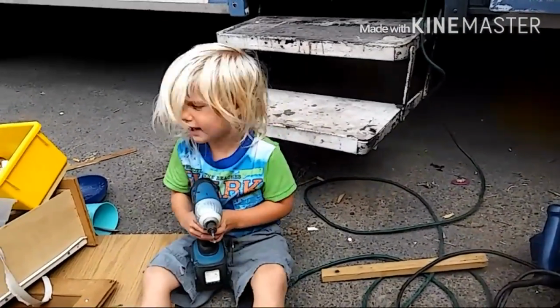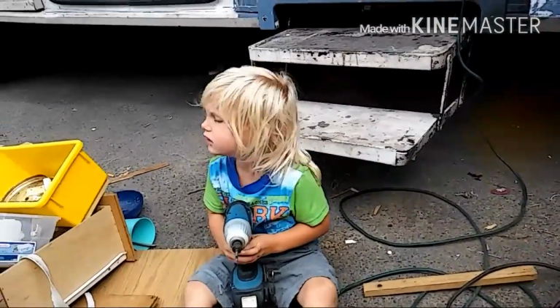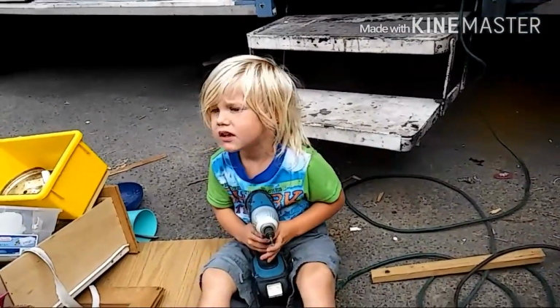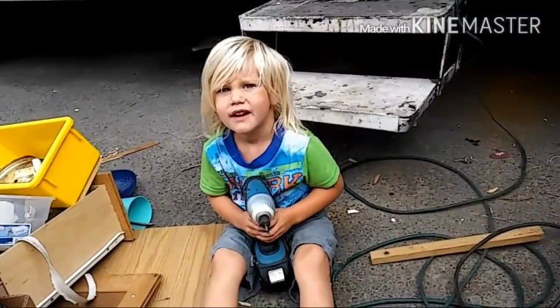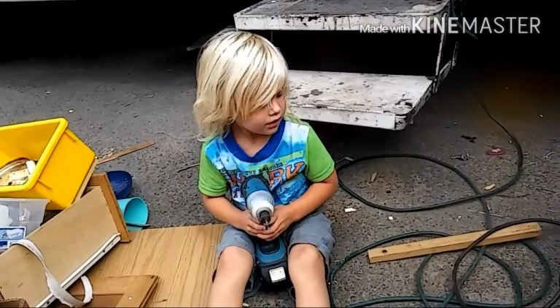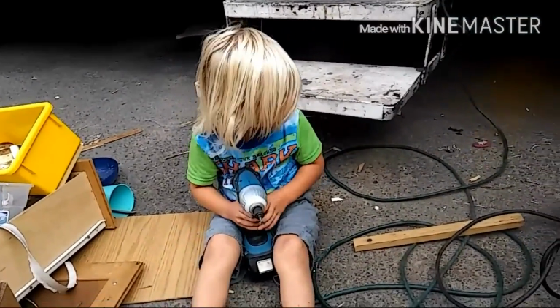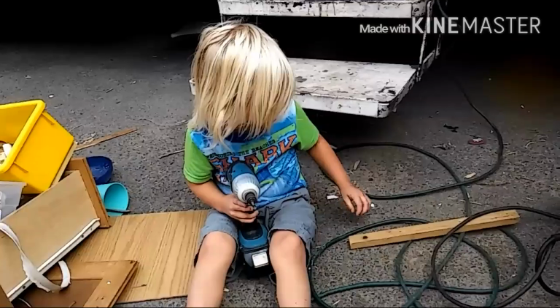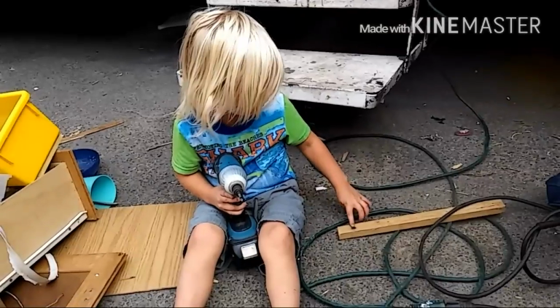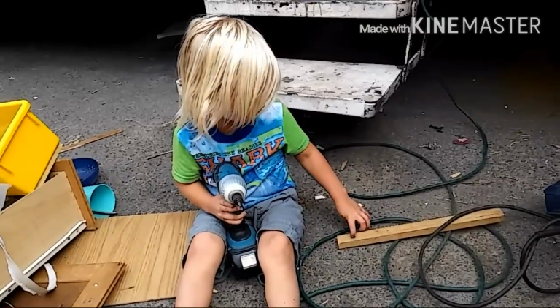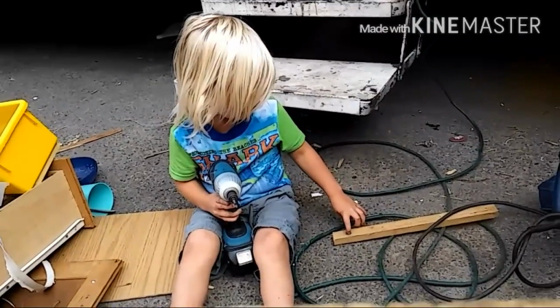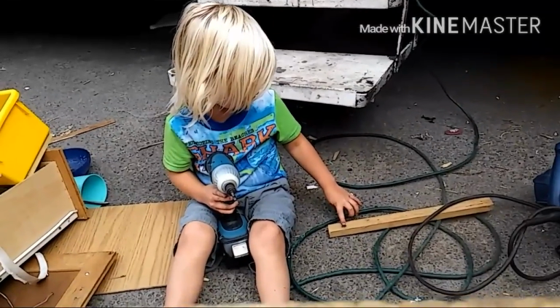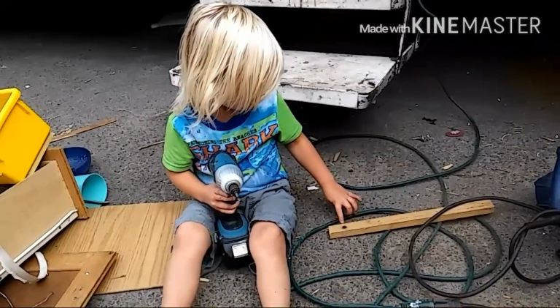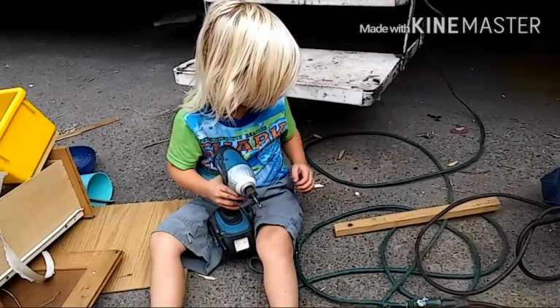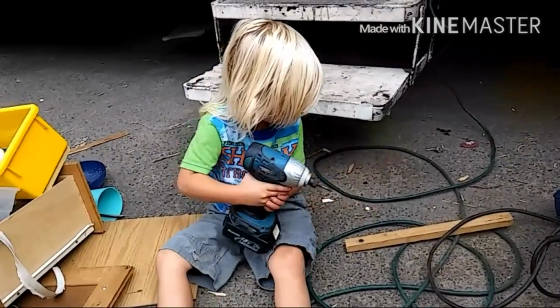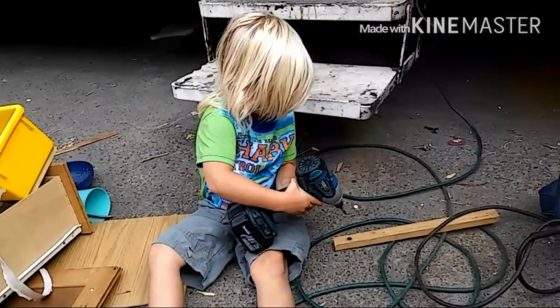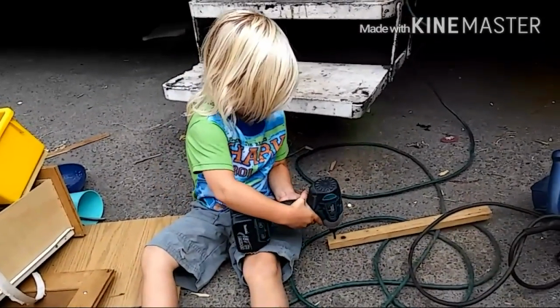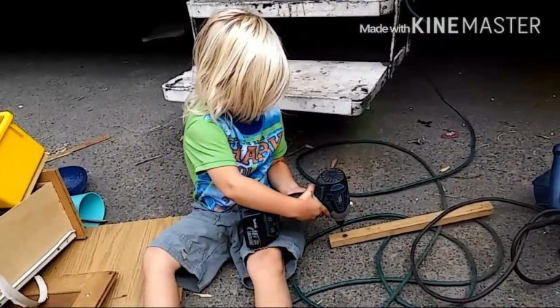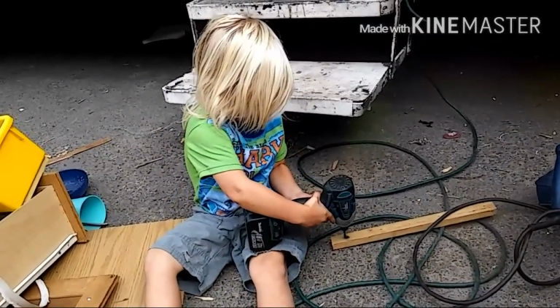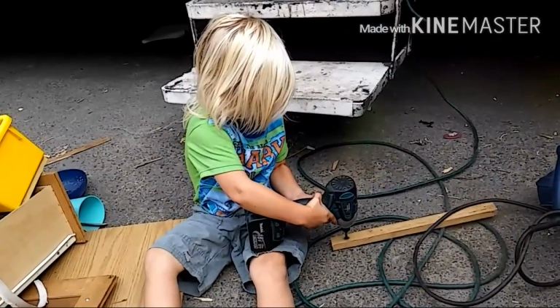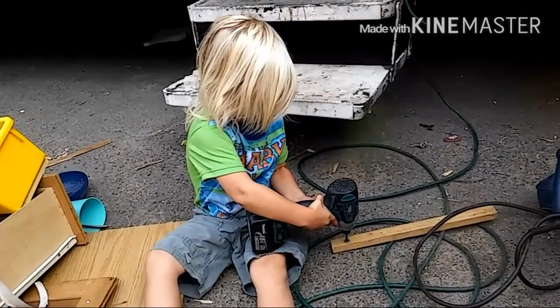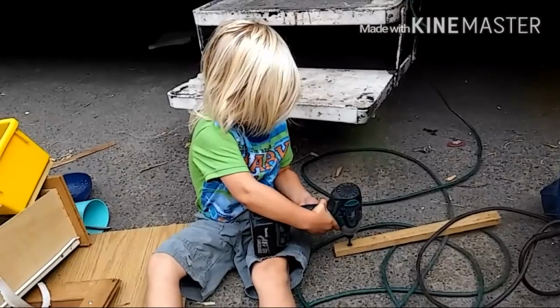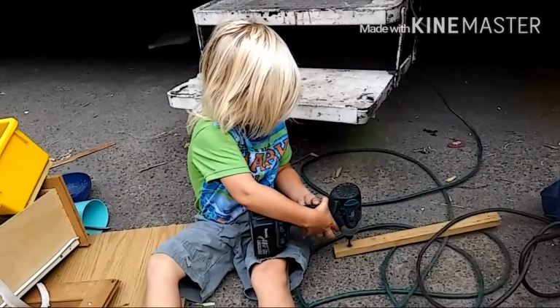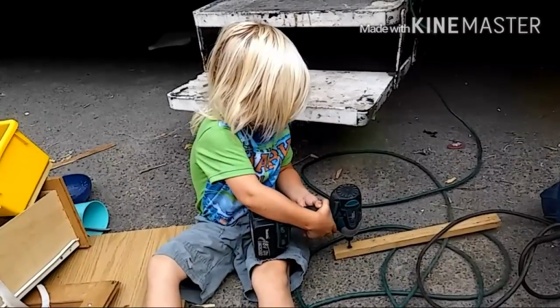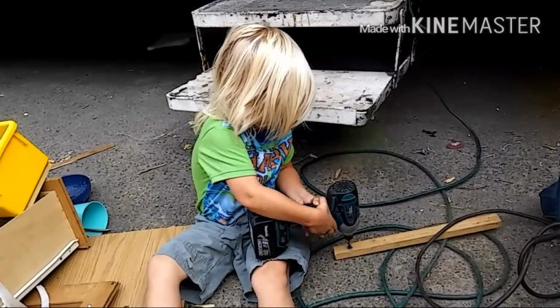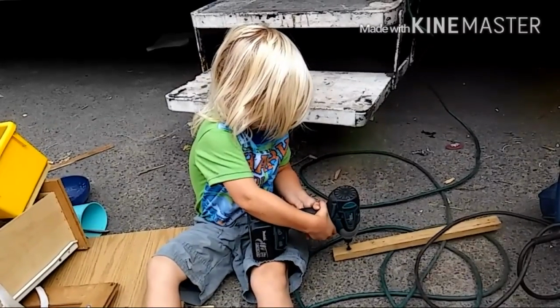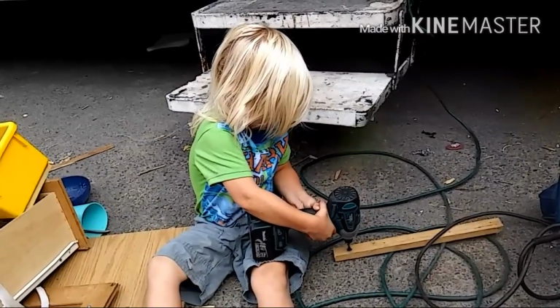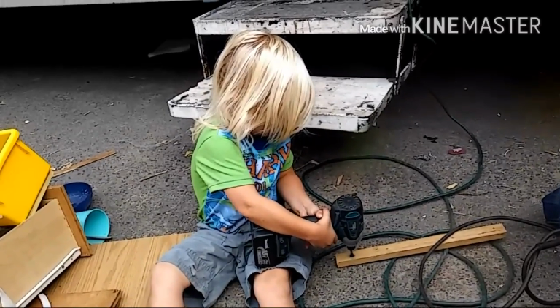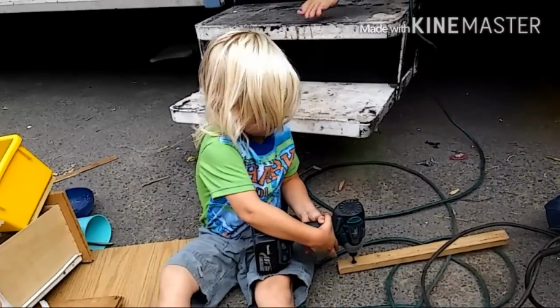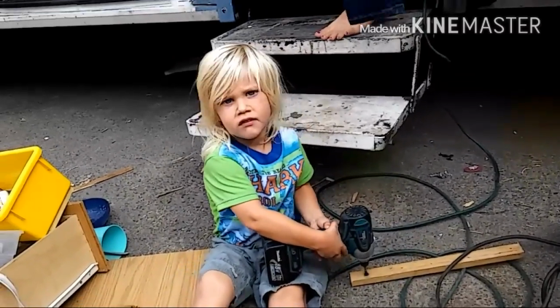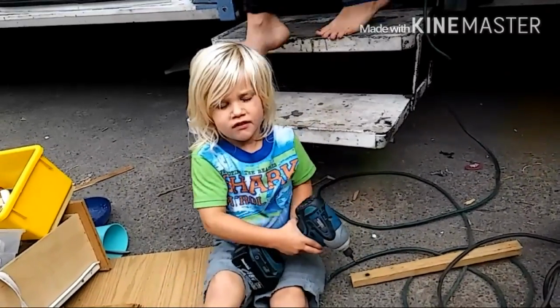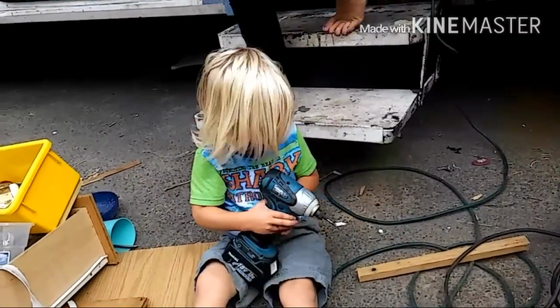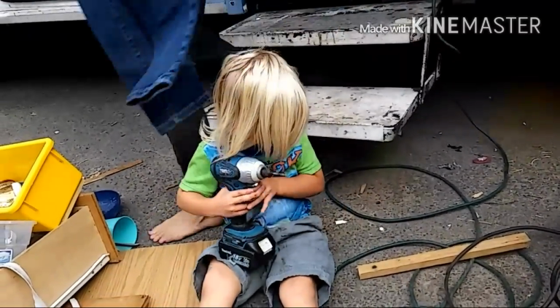Wow, Isaiah, good job. Look, it's you. I found one. That's going to be kind of odd. You're trying to screw it right into the pavement, huh?